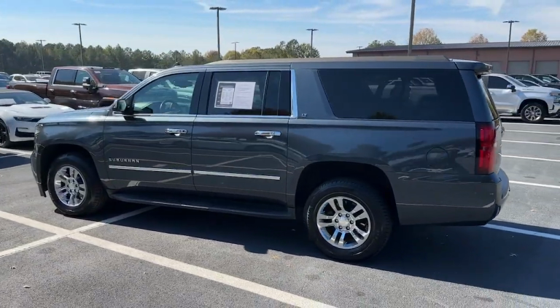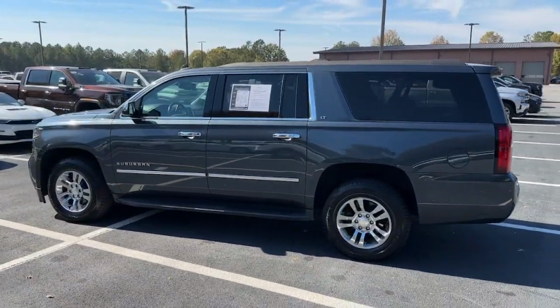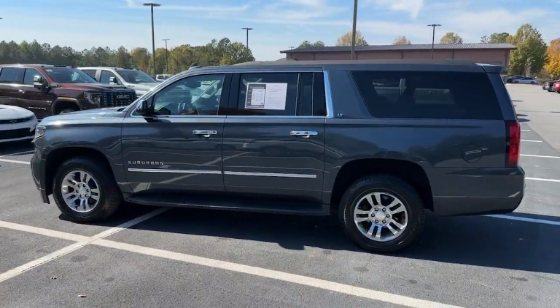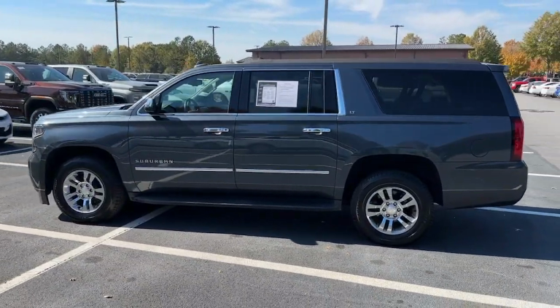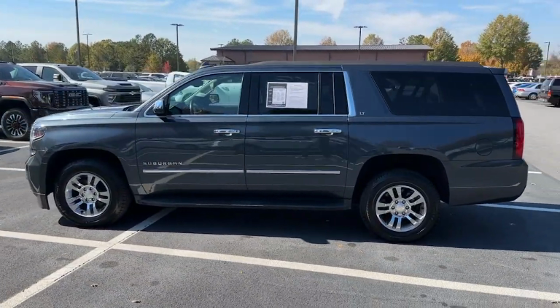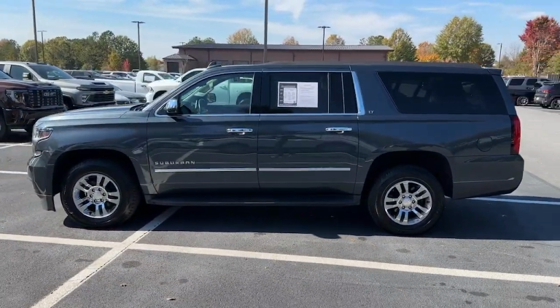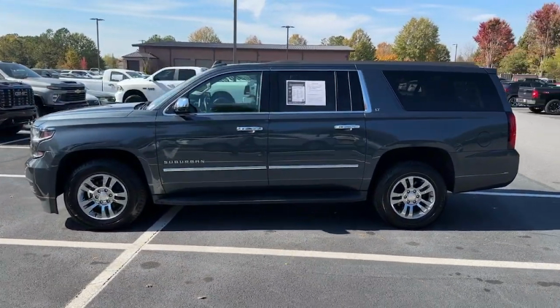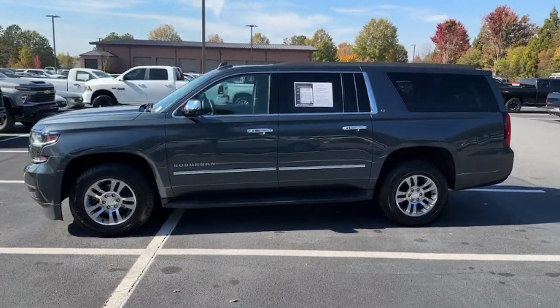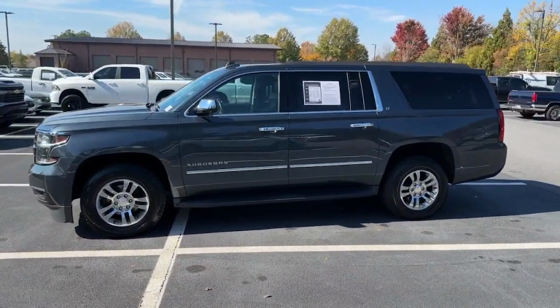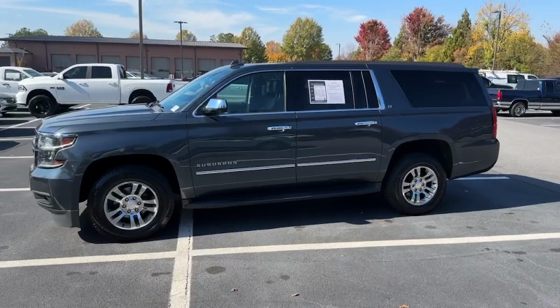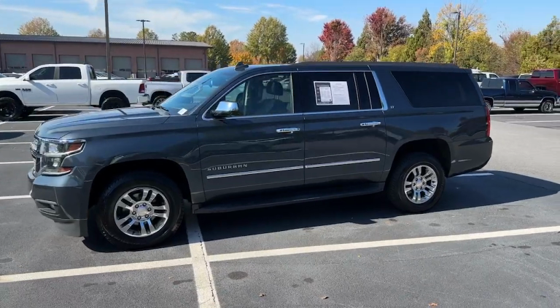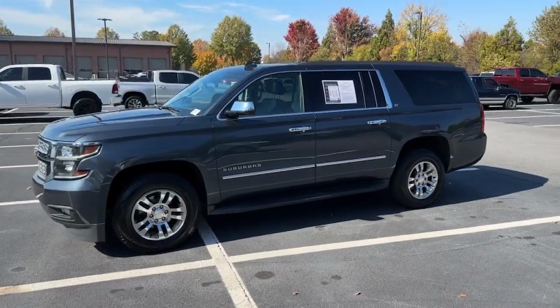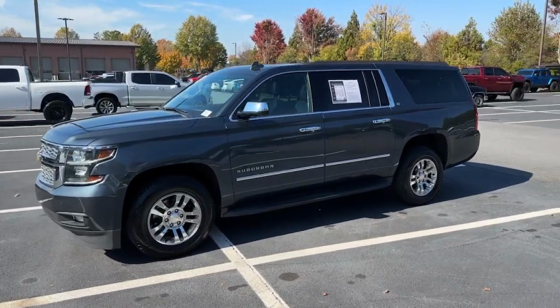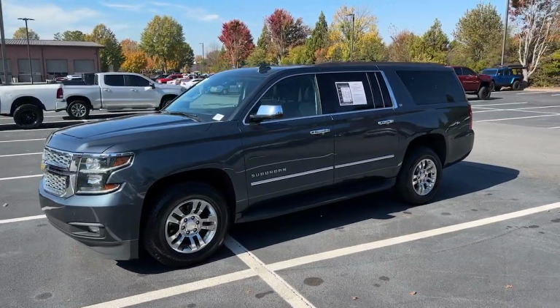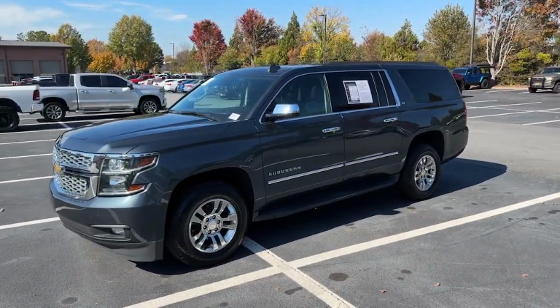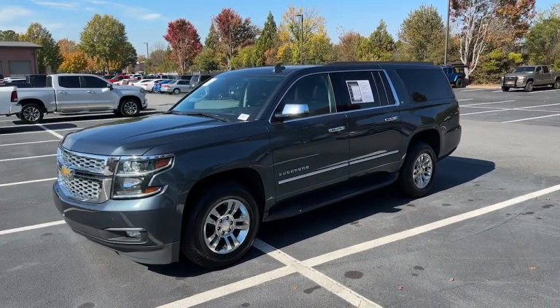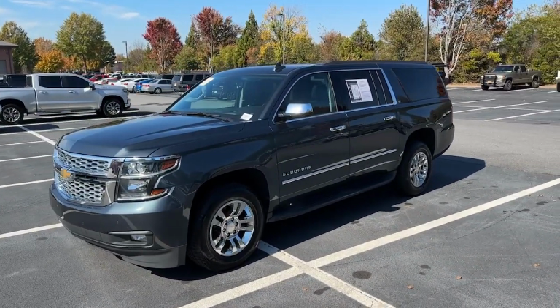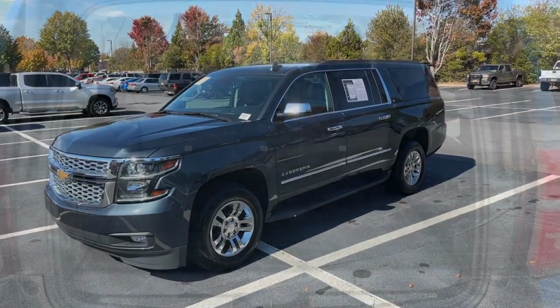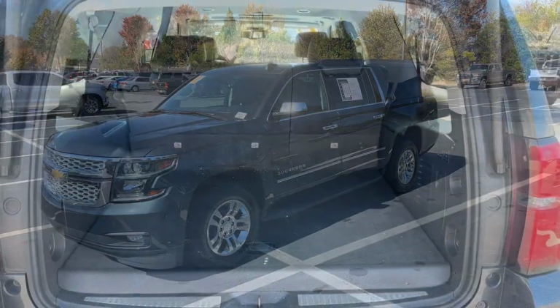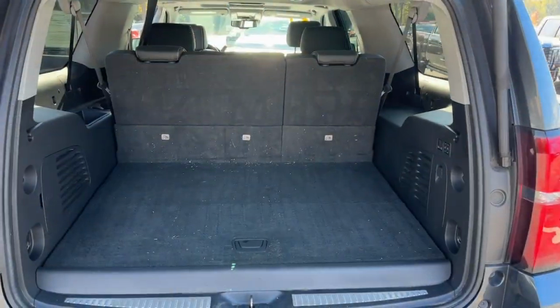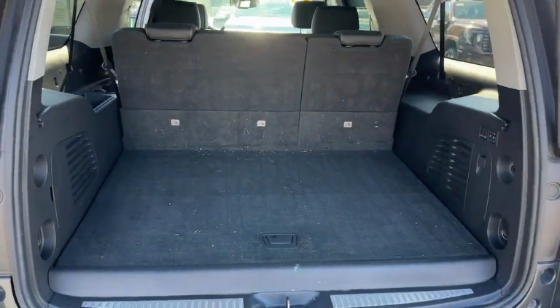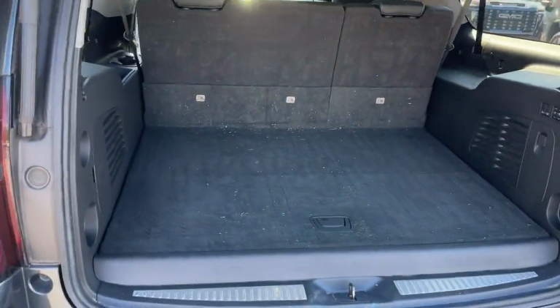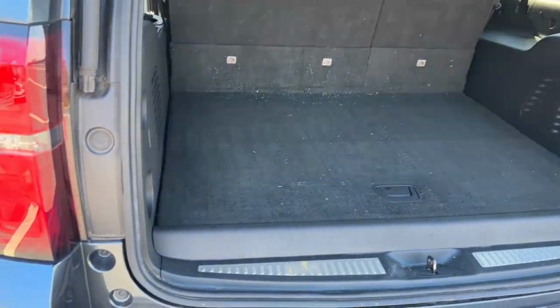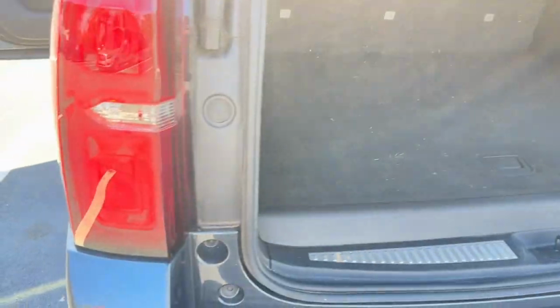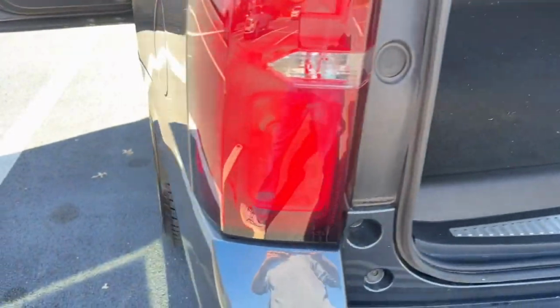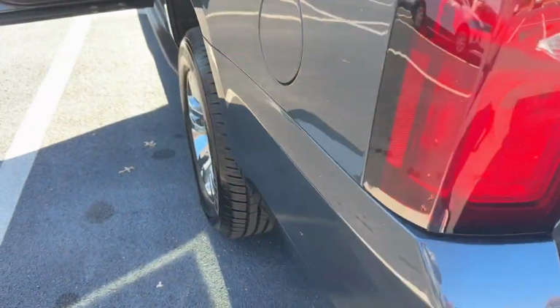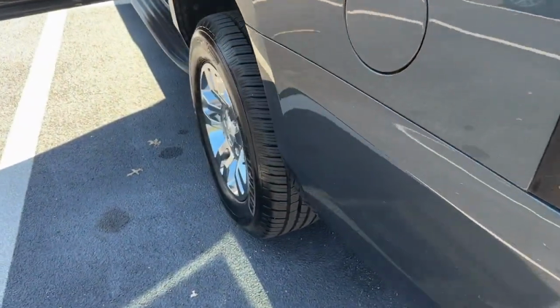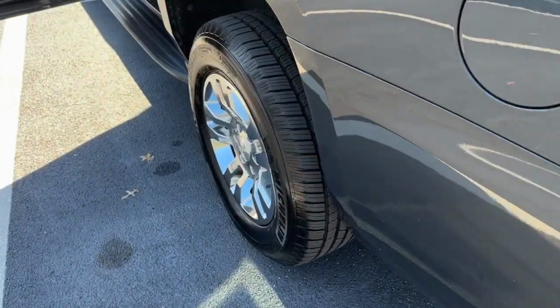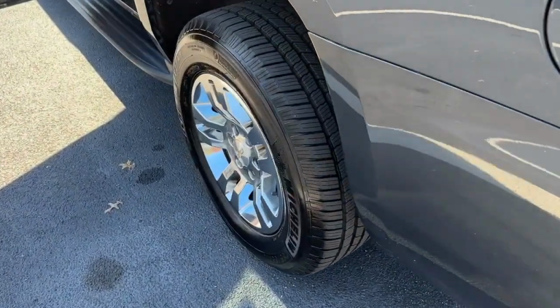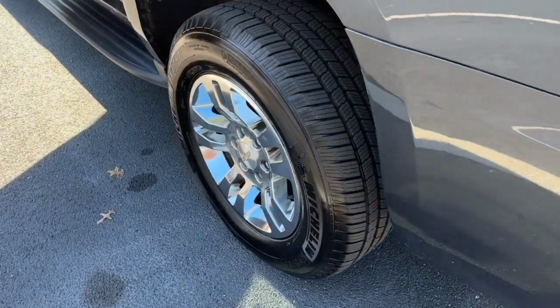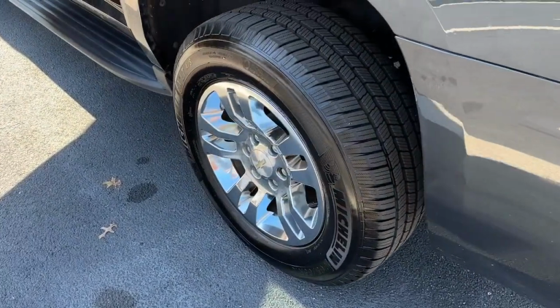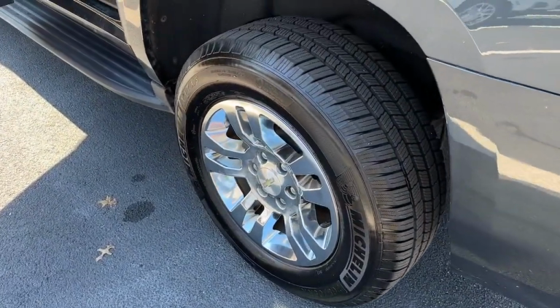These are just some of the great options this vehicle comes with: Apple CarPlay and/or Android Auto, Pre-Collision System, Lane Departure Warning, Navigation System, Keyless Entry, and Hands-Free Lift Gate.